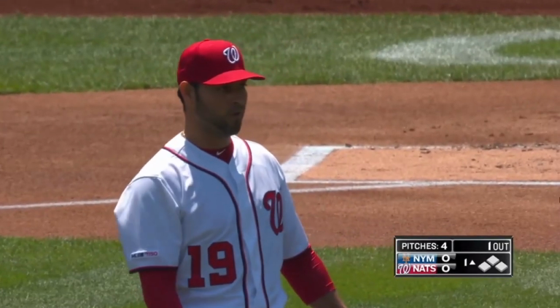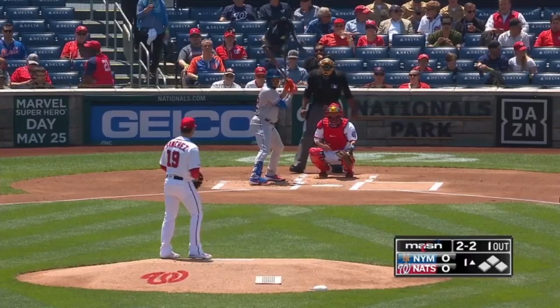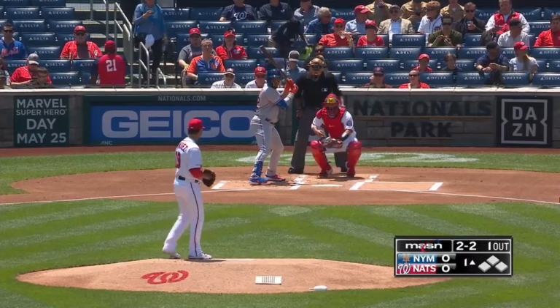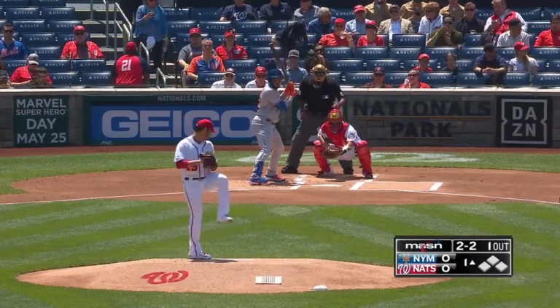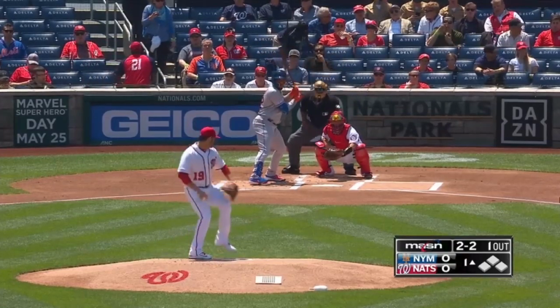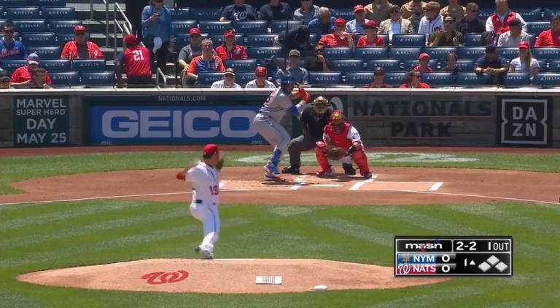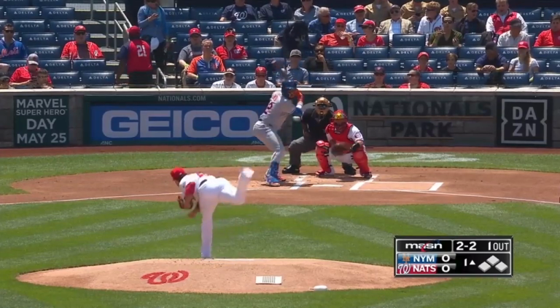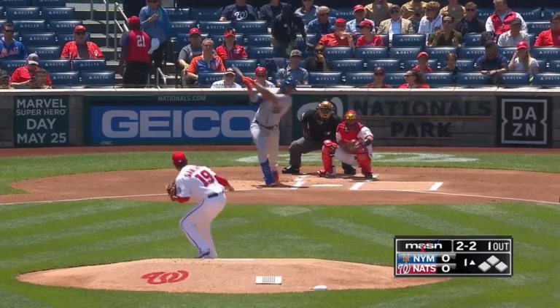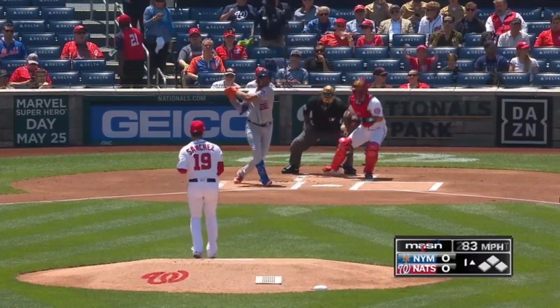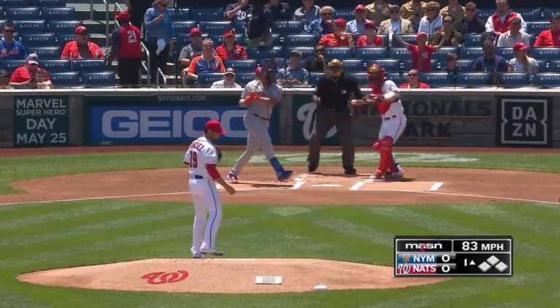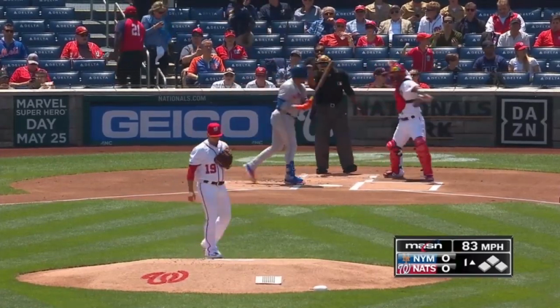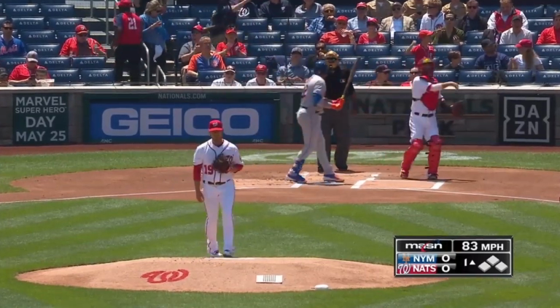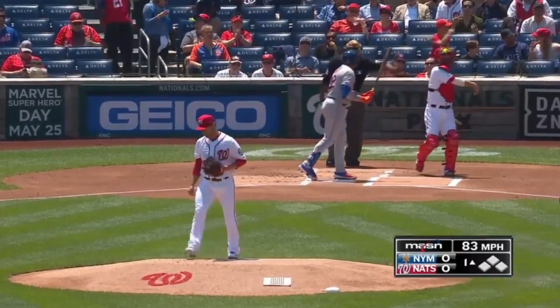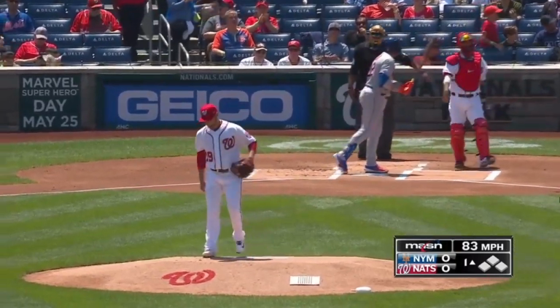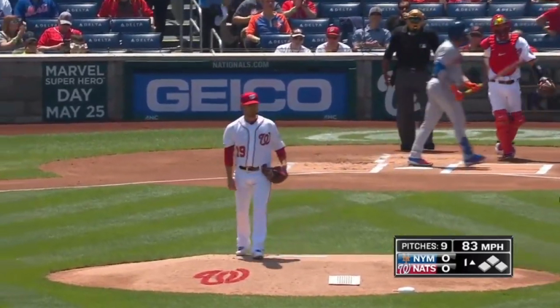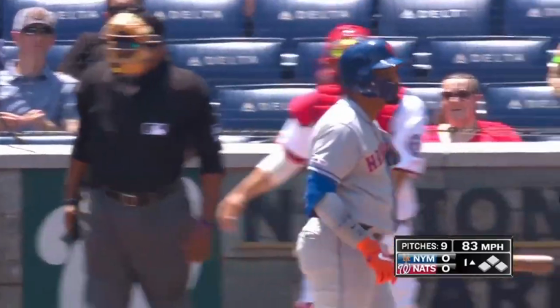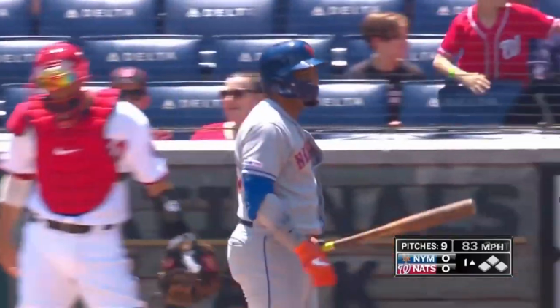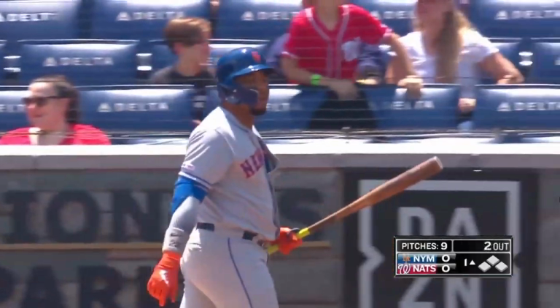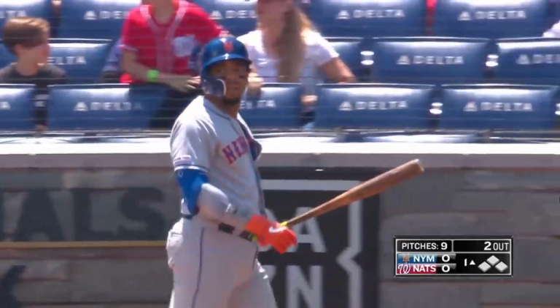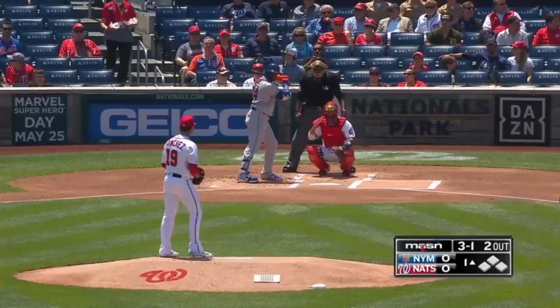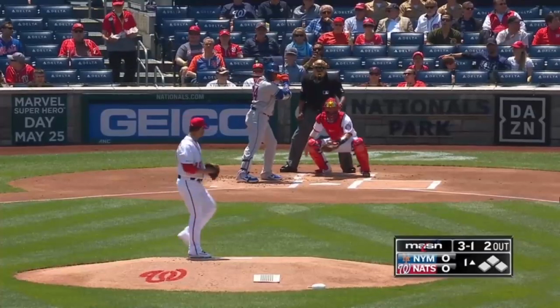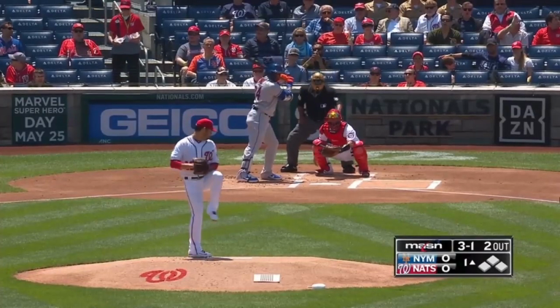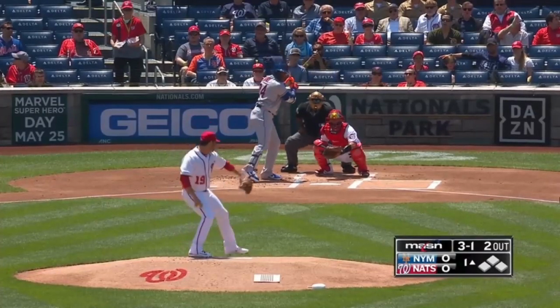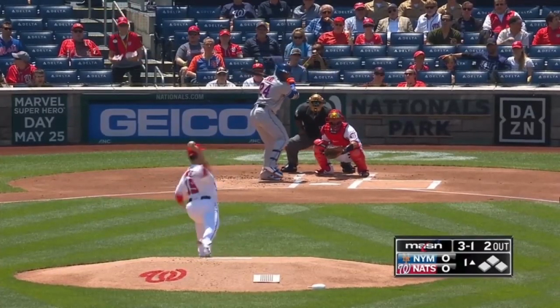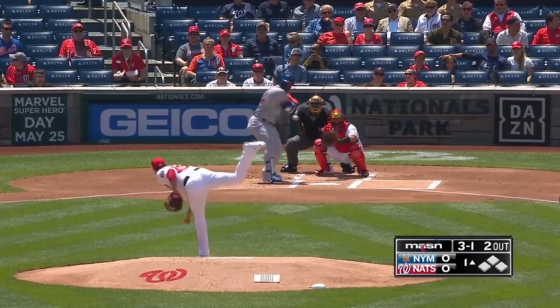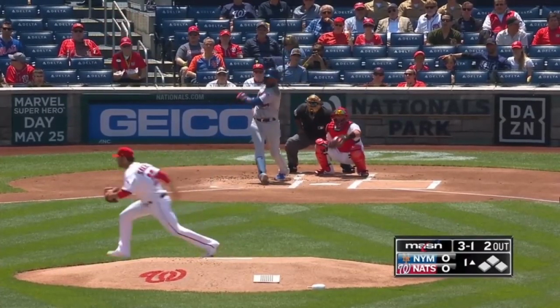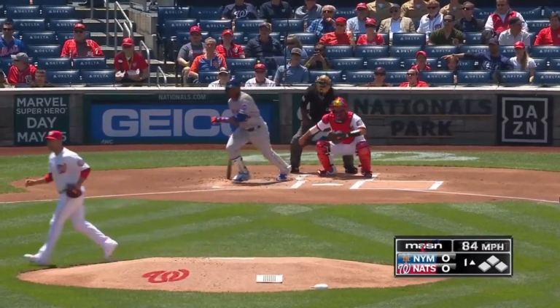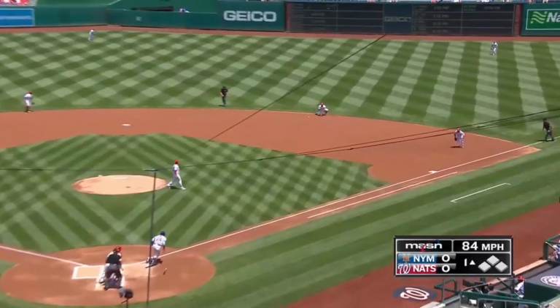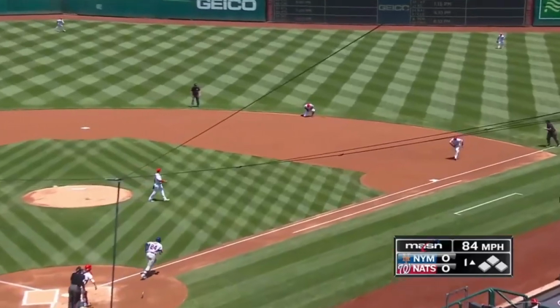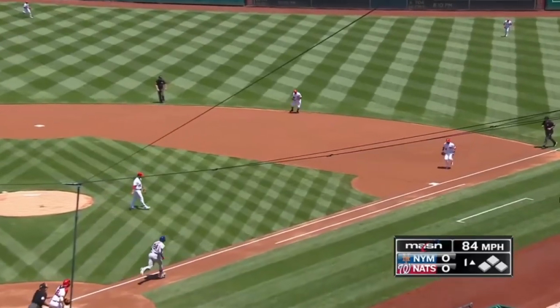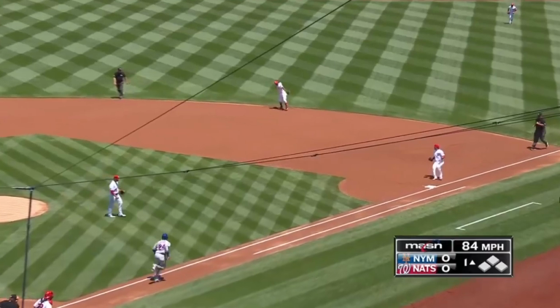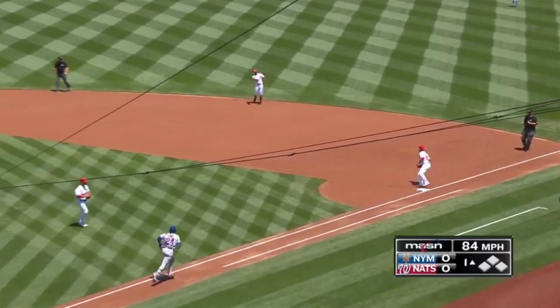Everything working well behind Corbin last night. Swing and a miss on the off-speed.